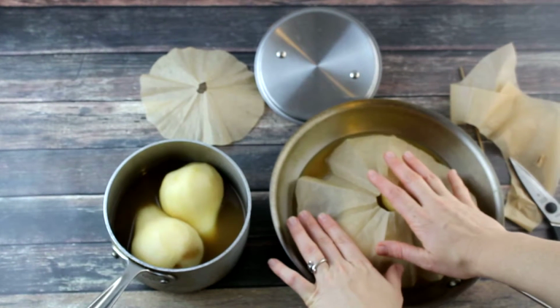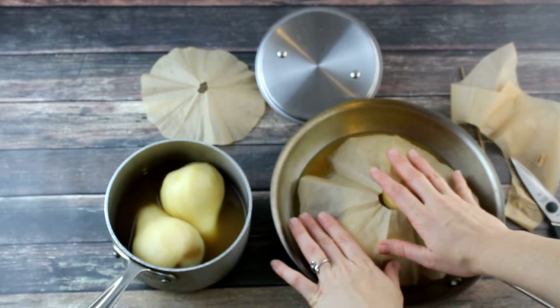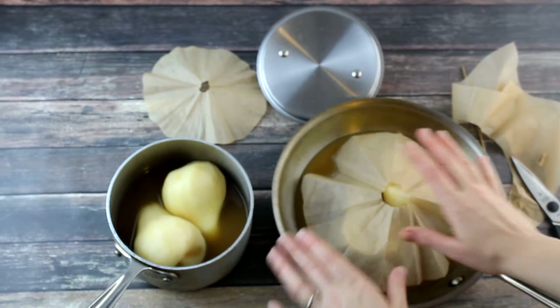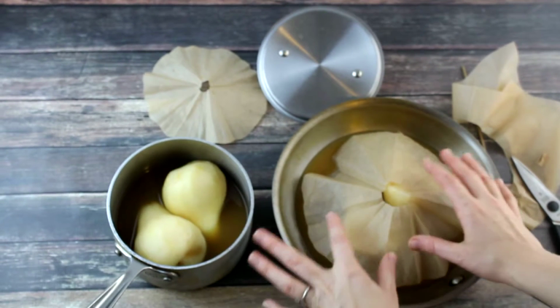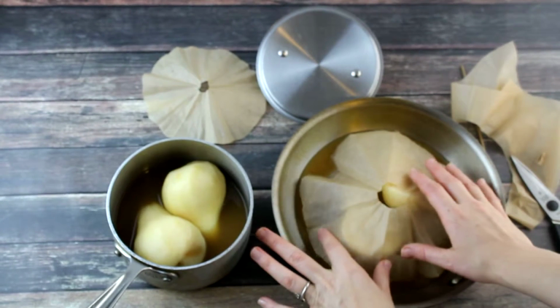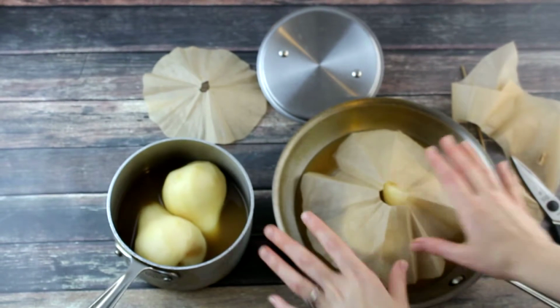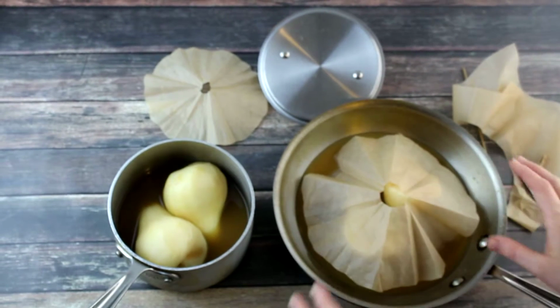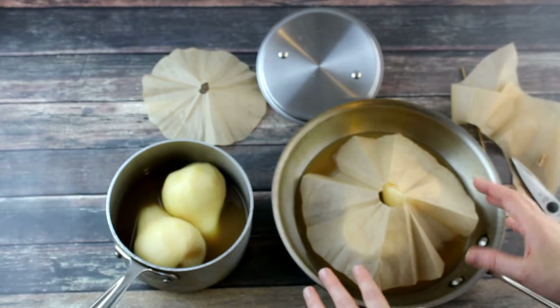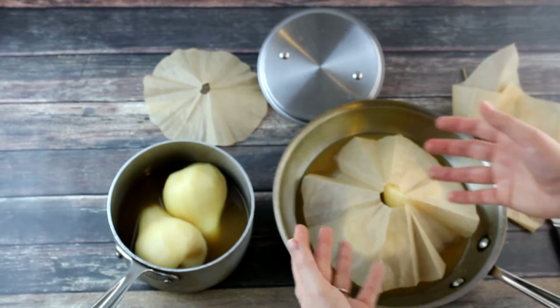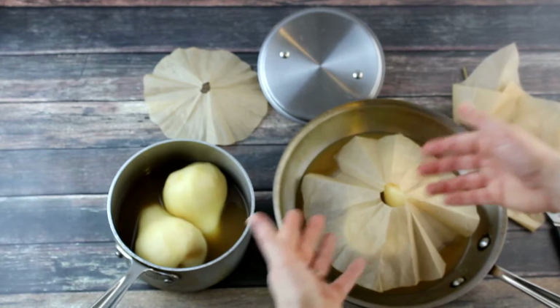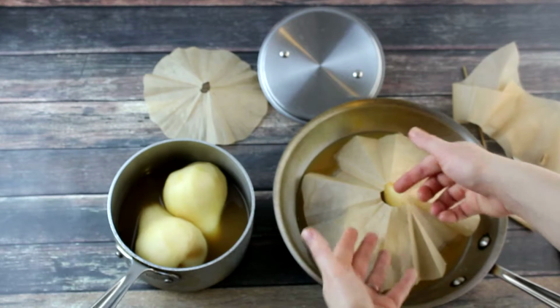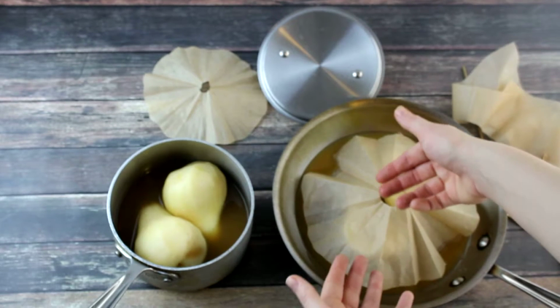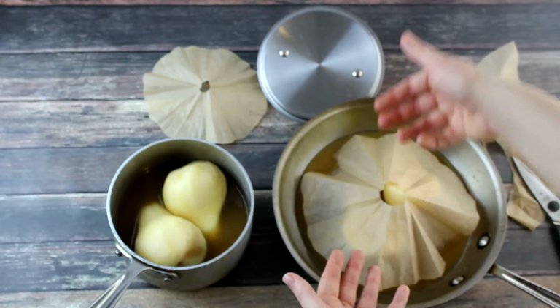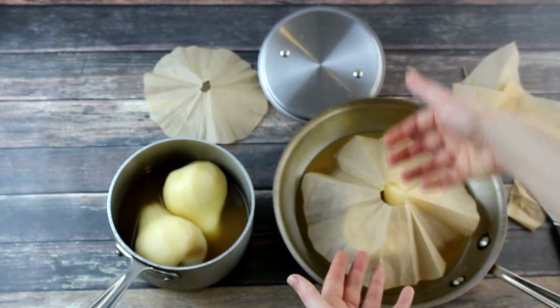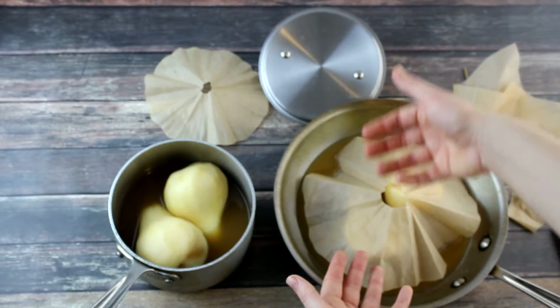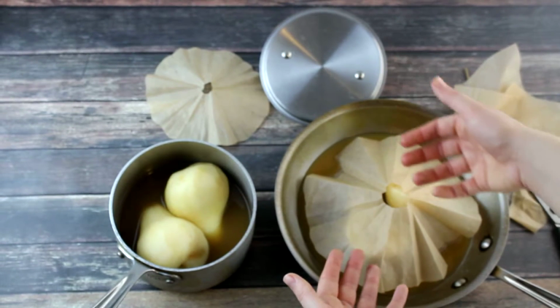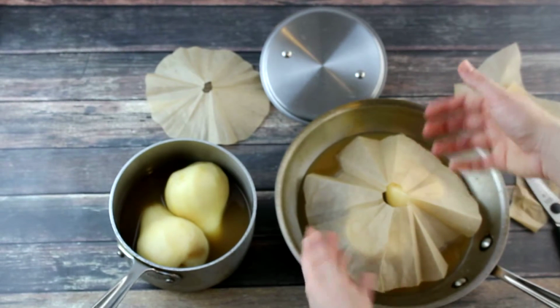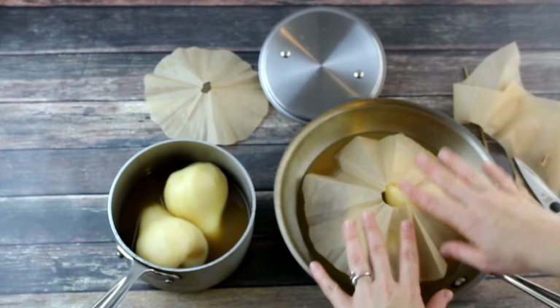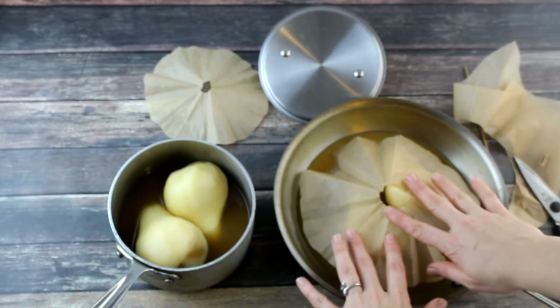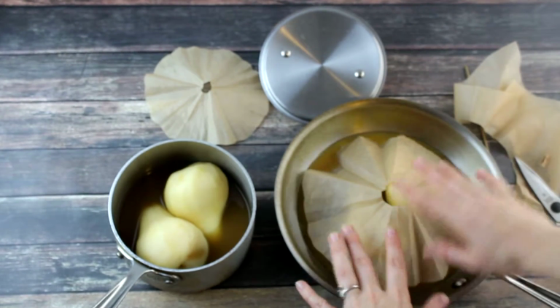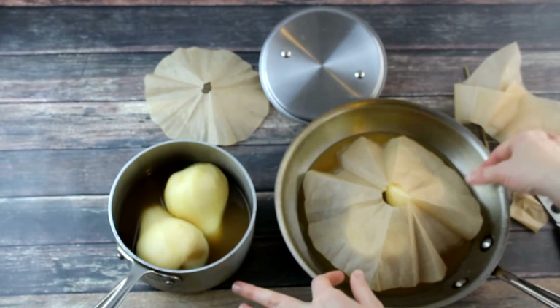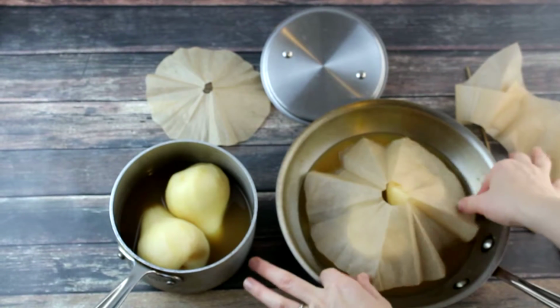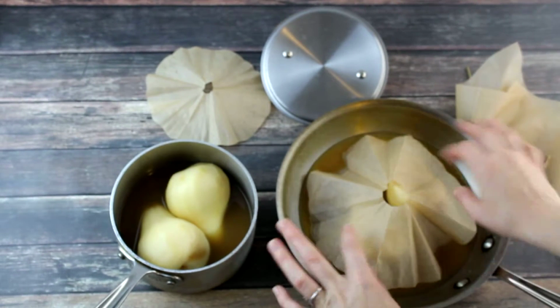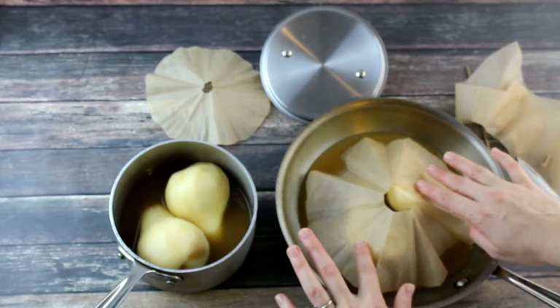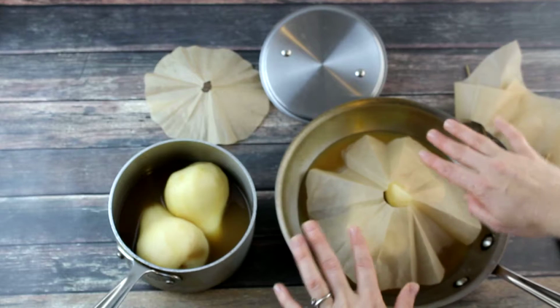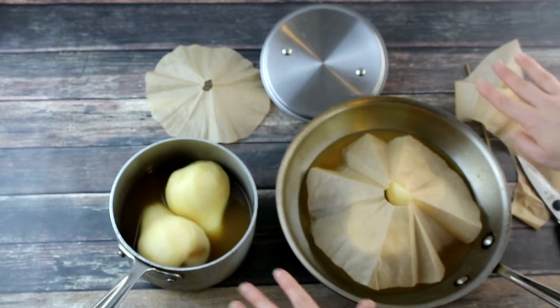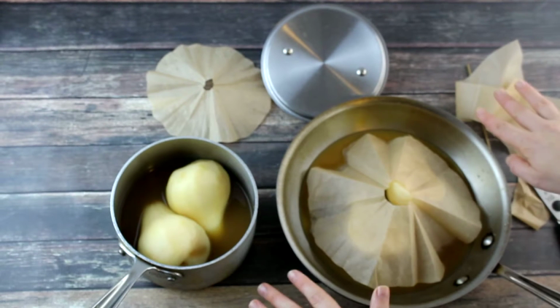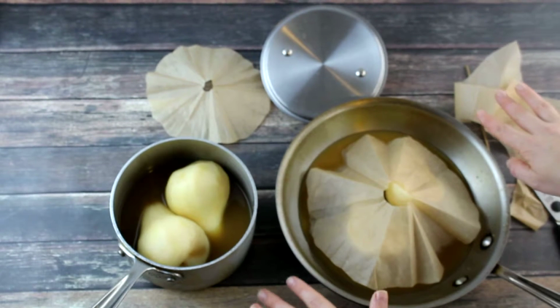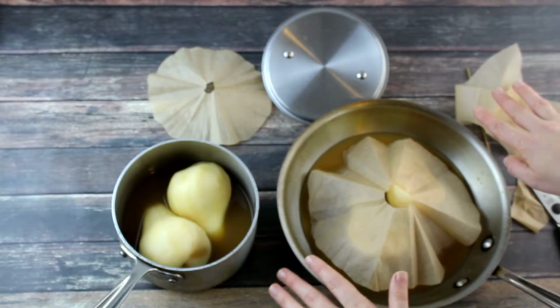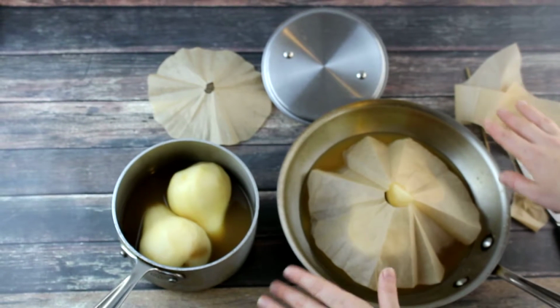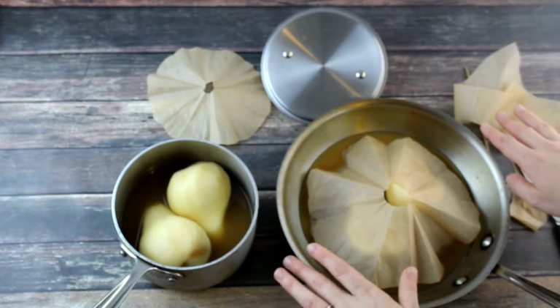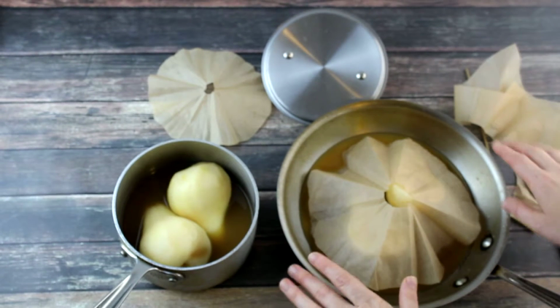As the pears simmer, the steam will be able to escape from the center. I don't want my parchment paper hanging over the edge because it will catch on fire.